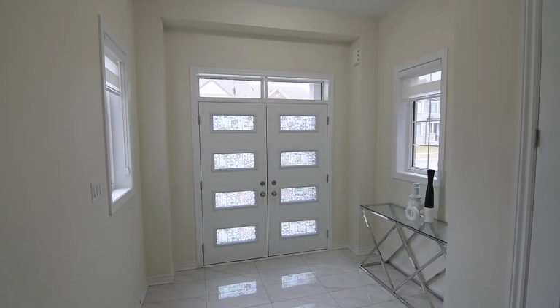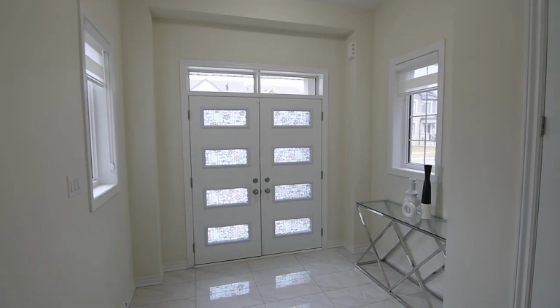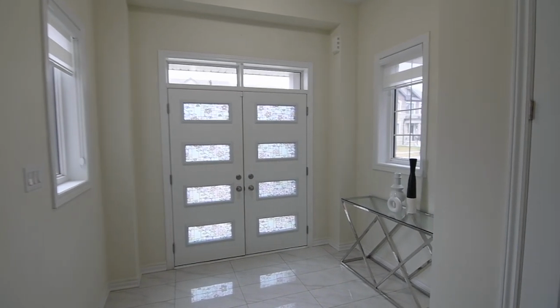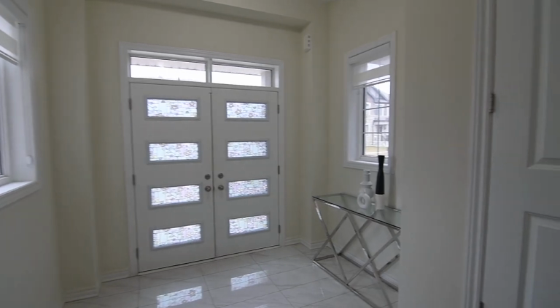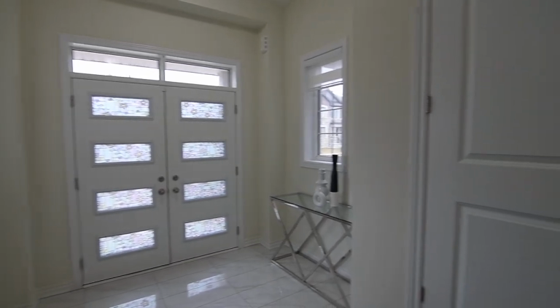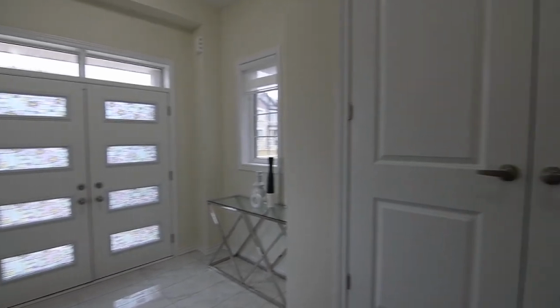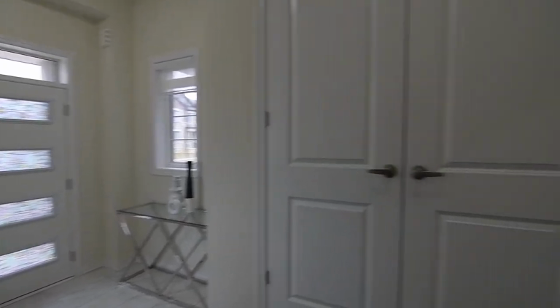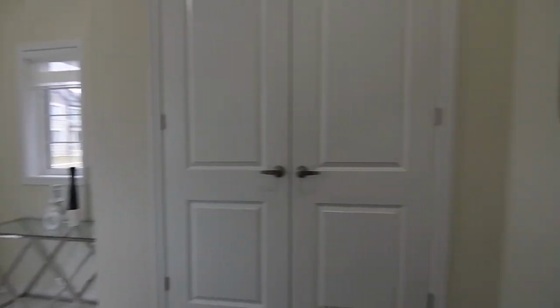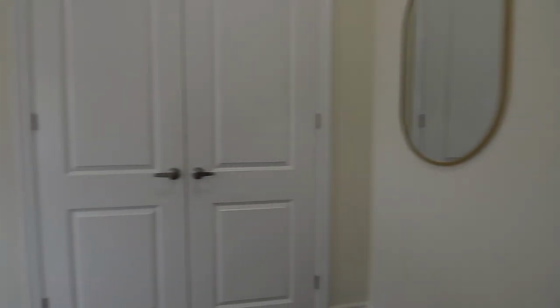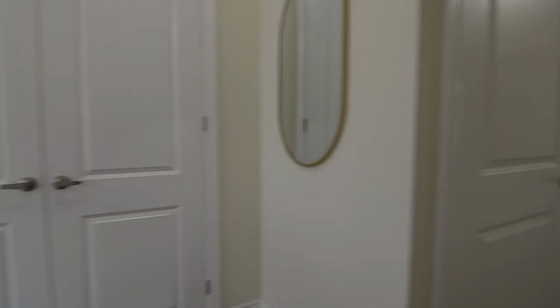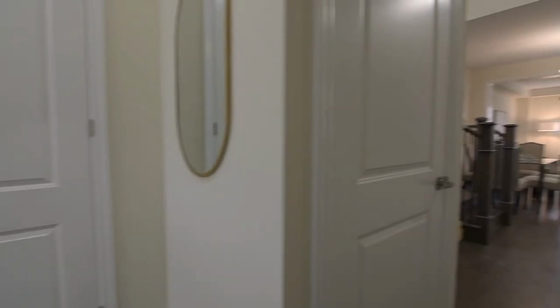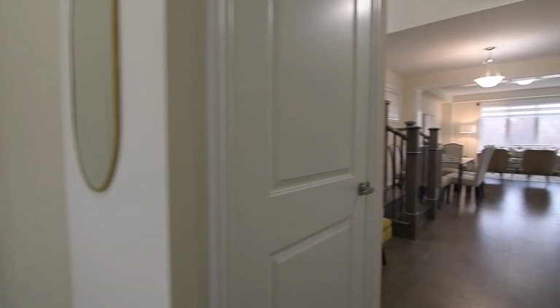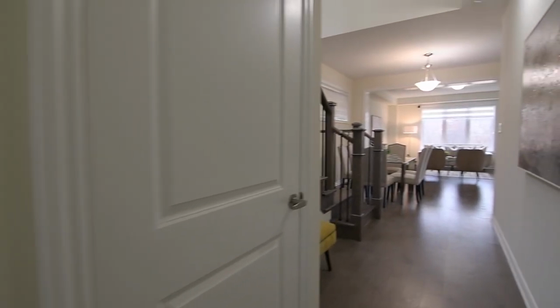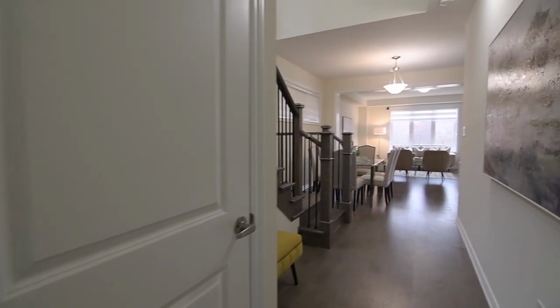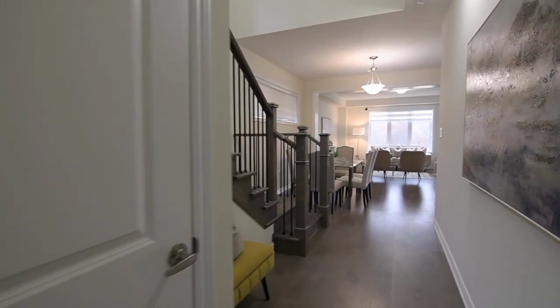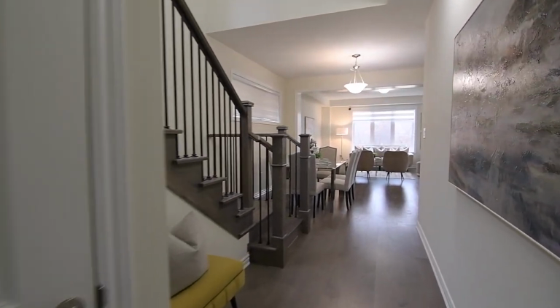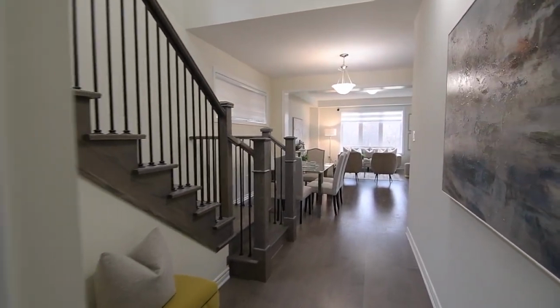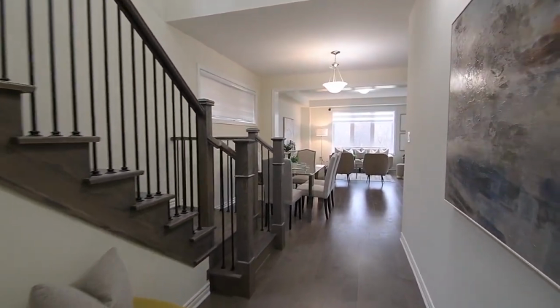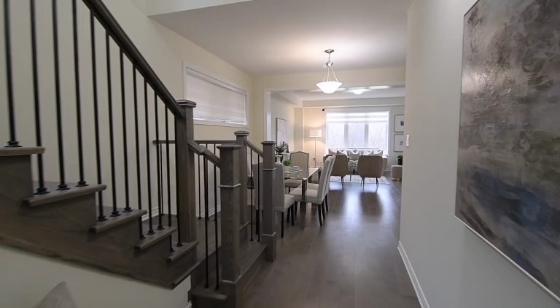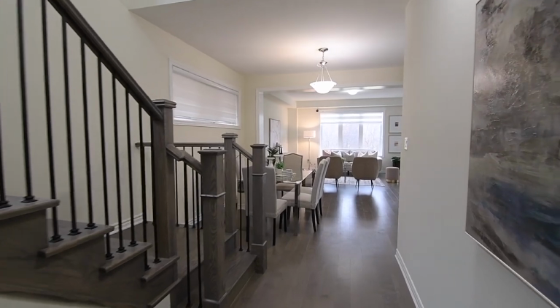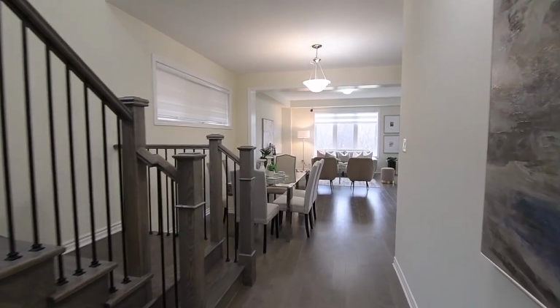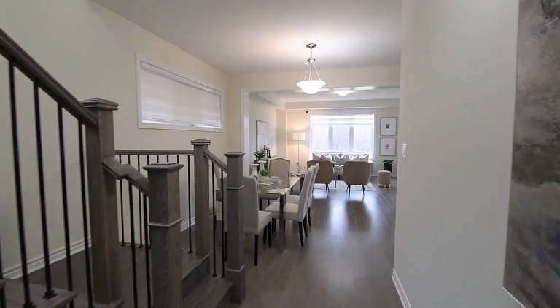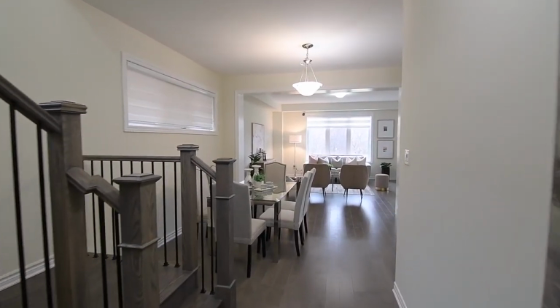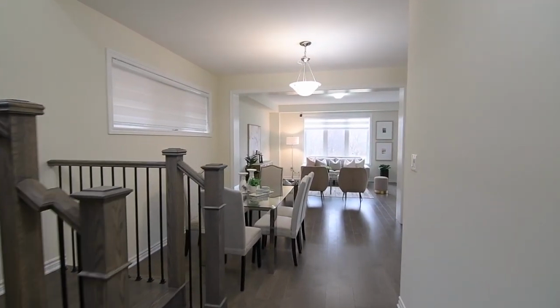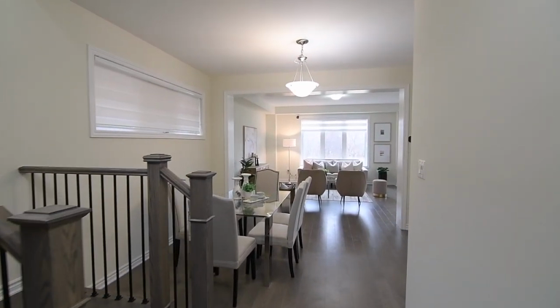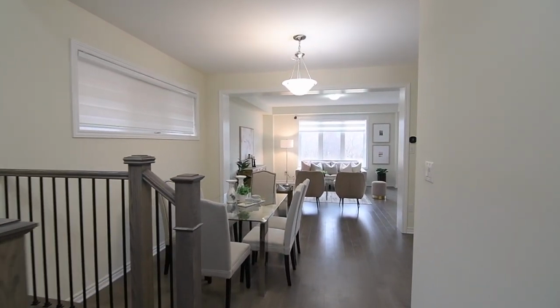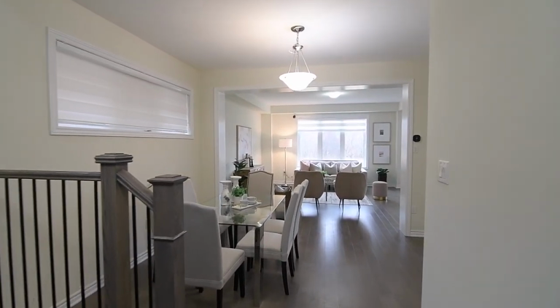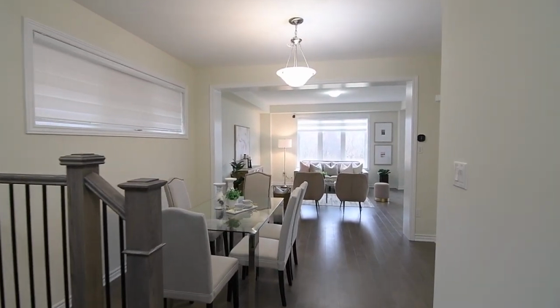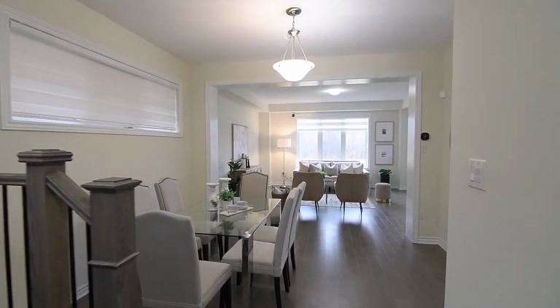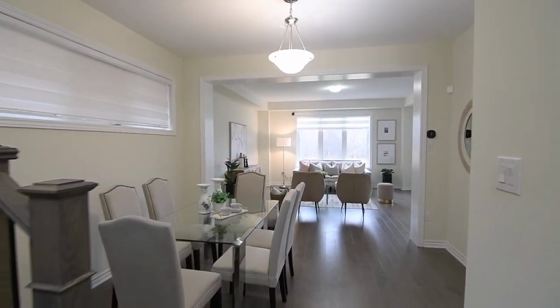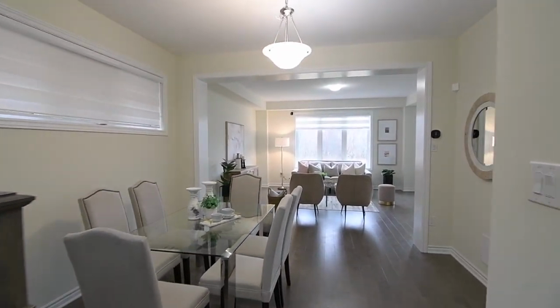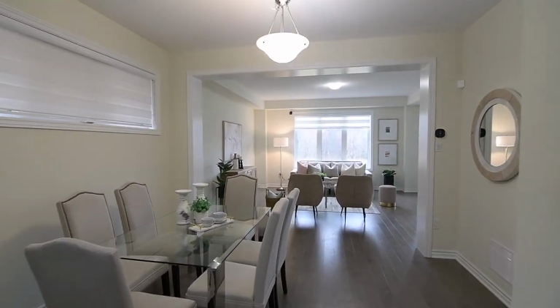Two windows allow for added natural brightness in the foyer, with these windows, as well as all other windows on the main and upper levels, complete with light-diffusing zebra blinds.